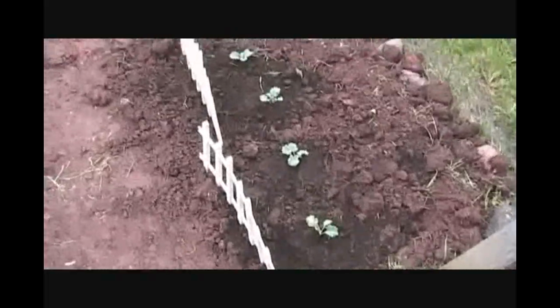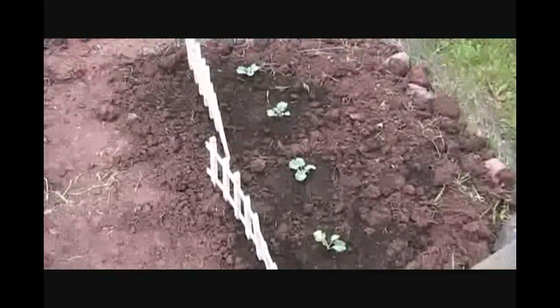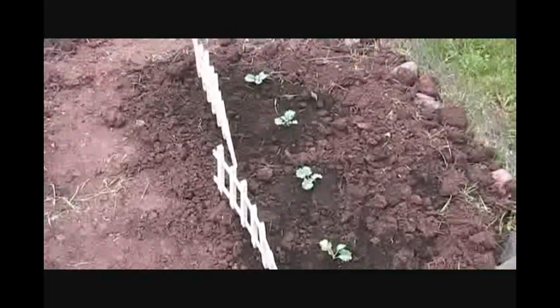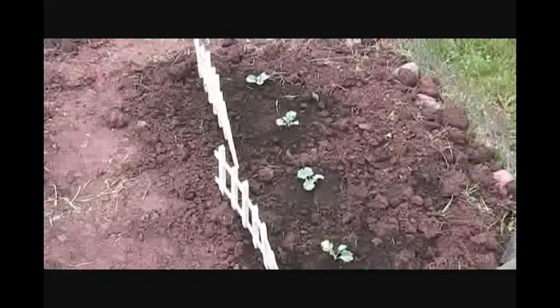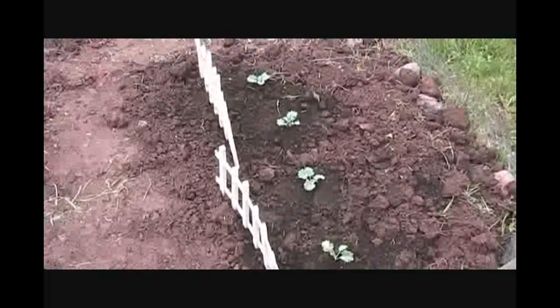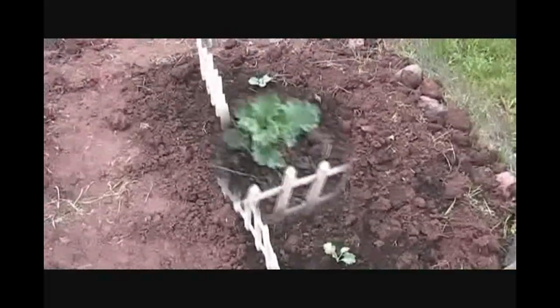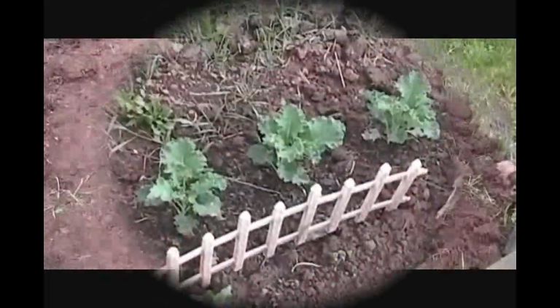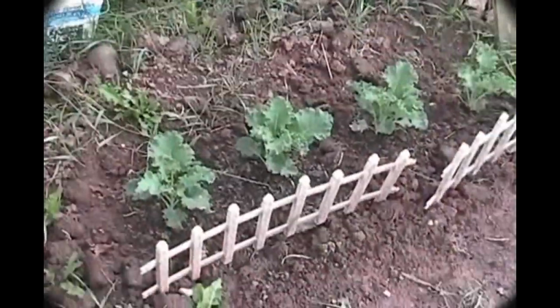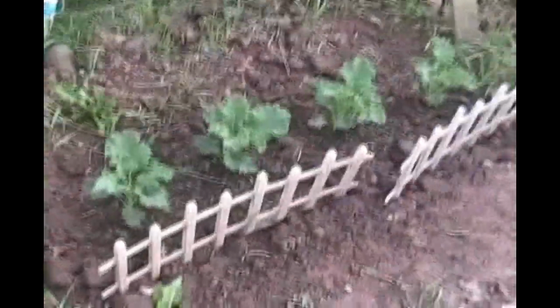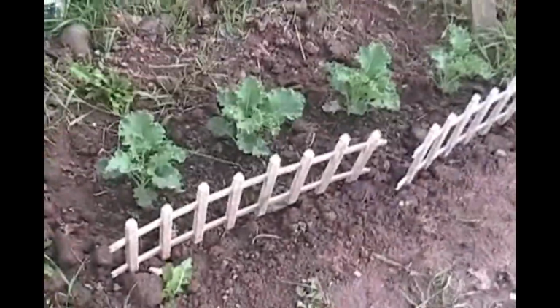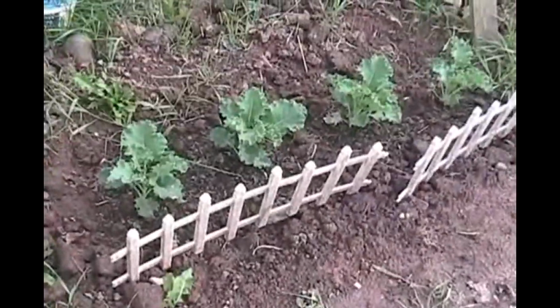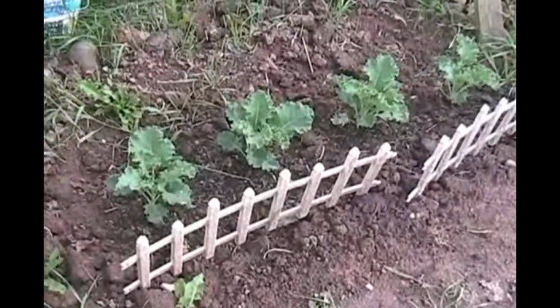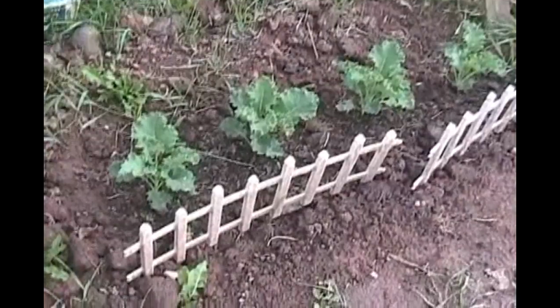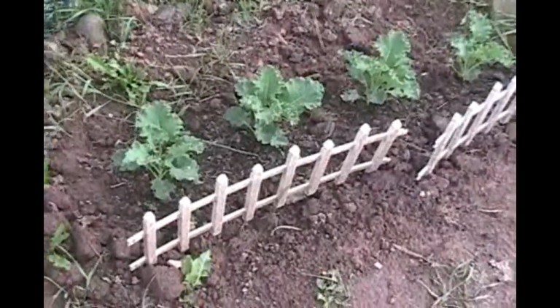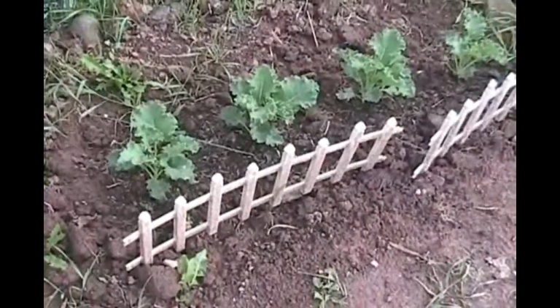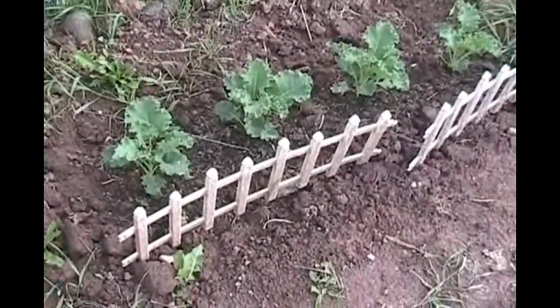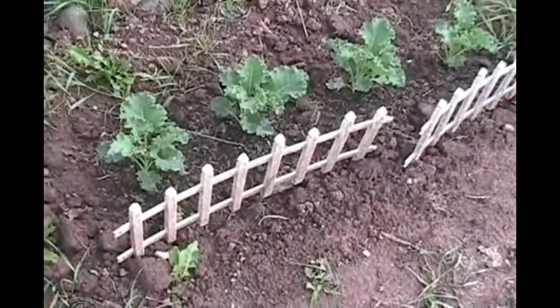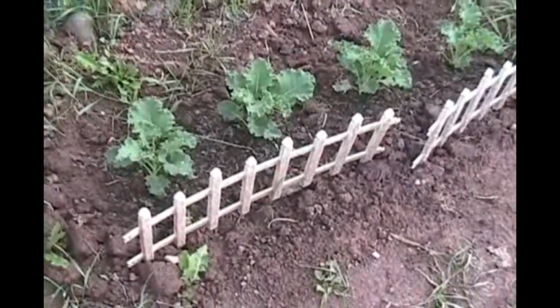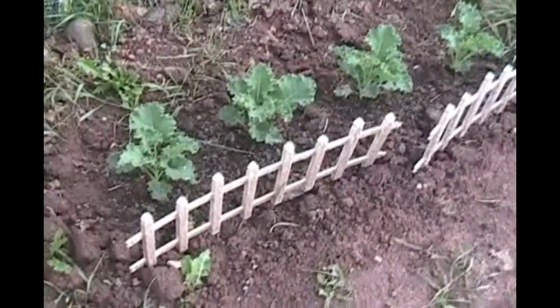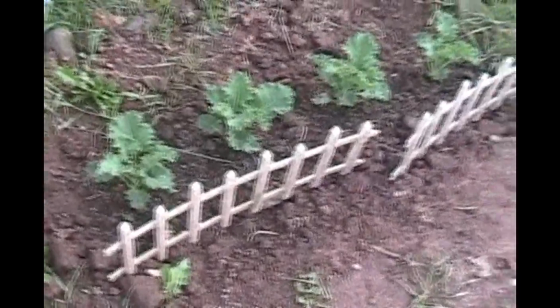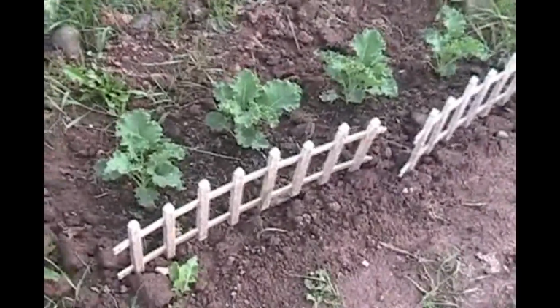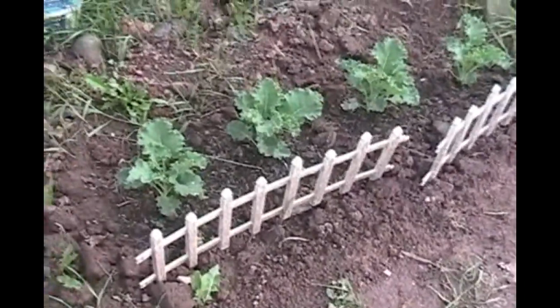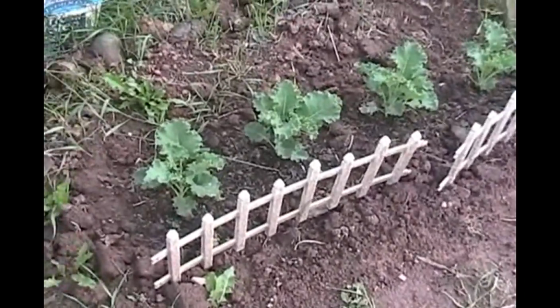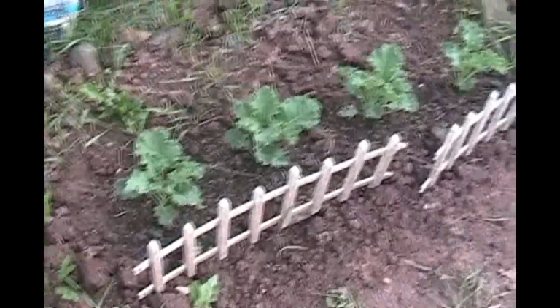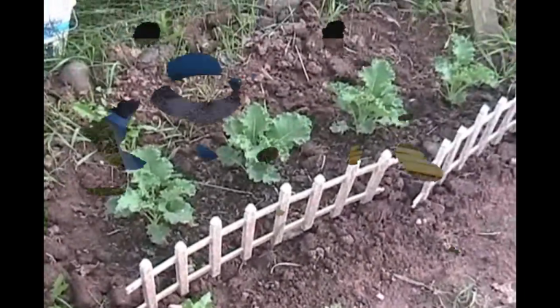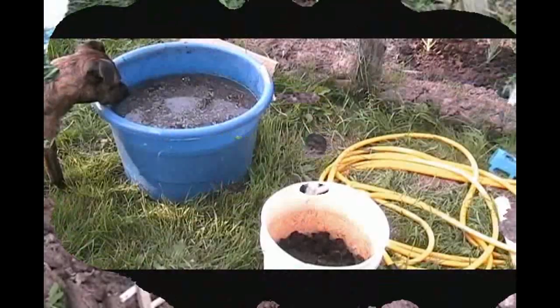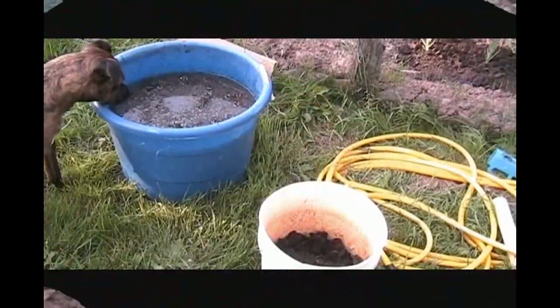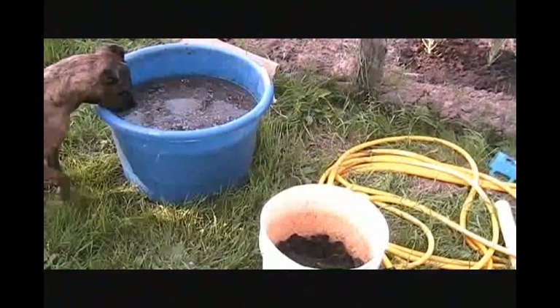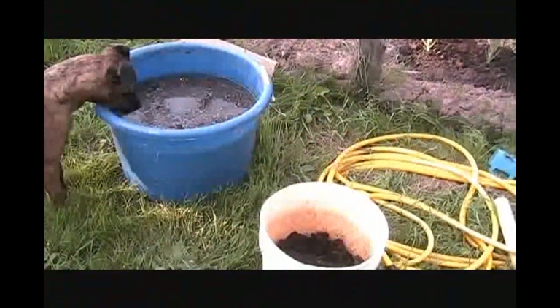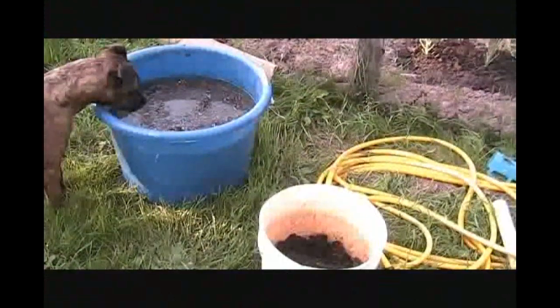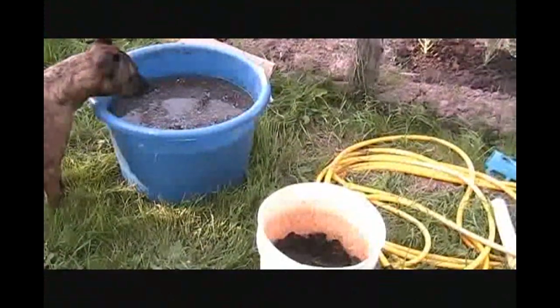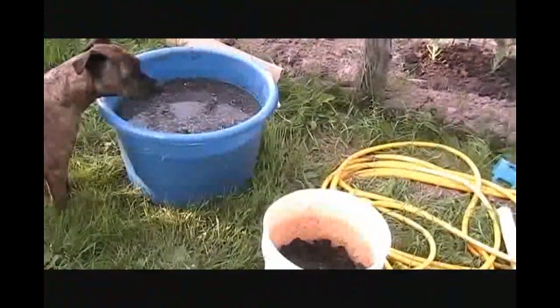Giving you a quick update — it's June 15th. Summer doesn't start for another six days, but I just want to show you our kale real quick.